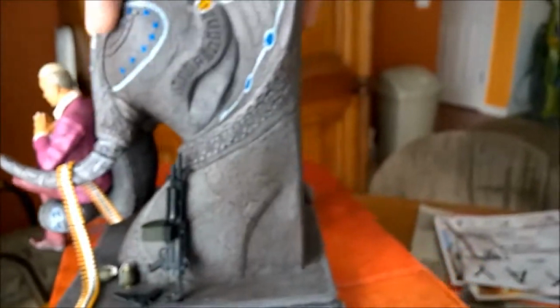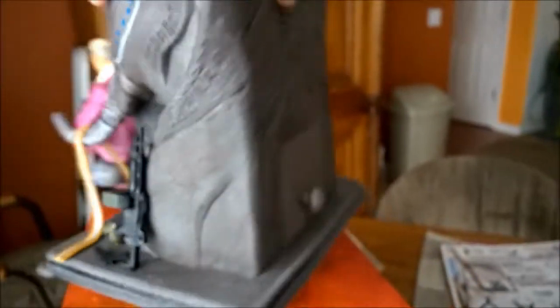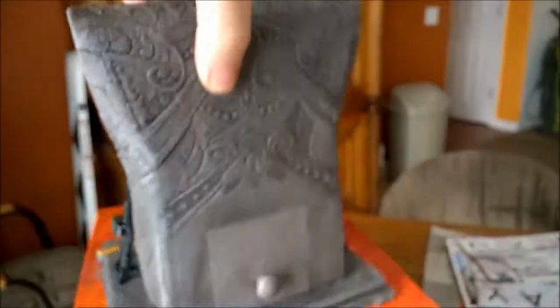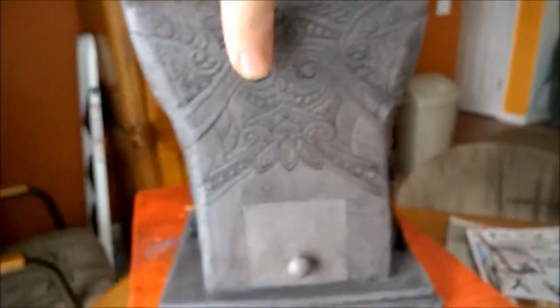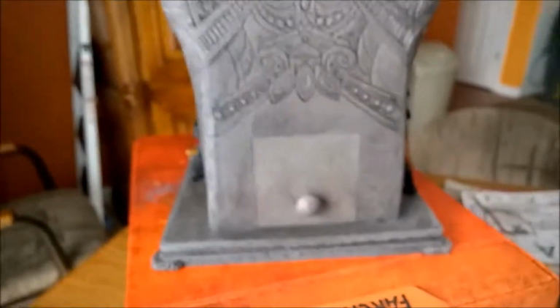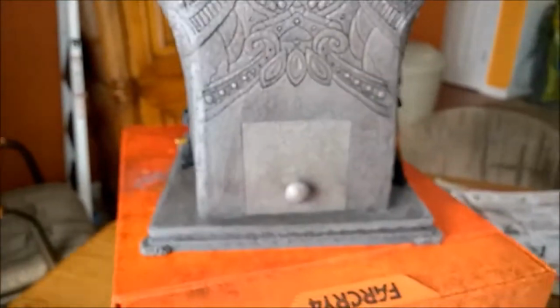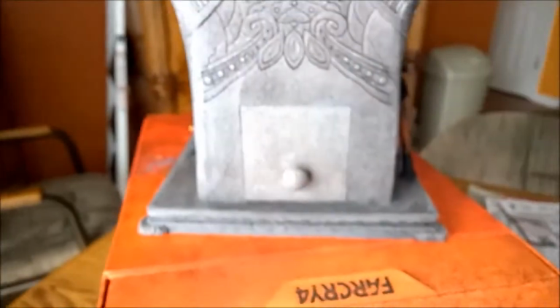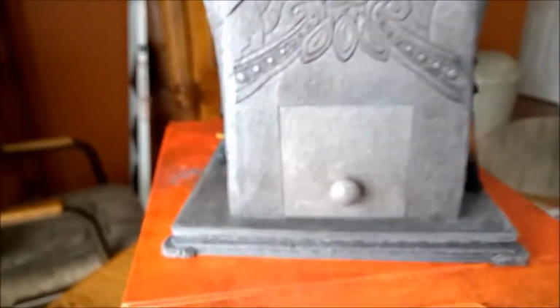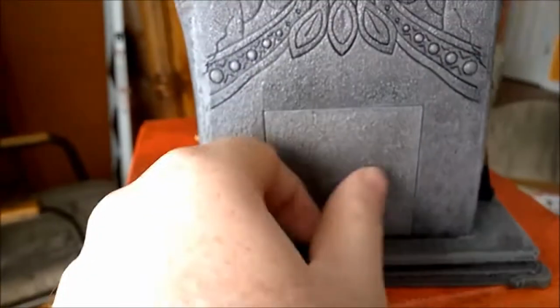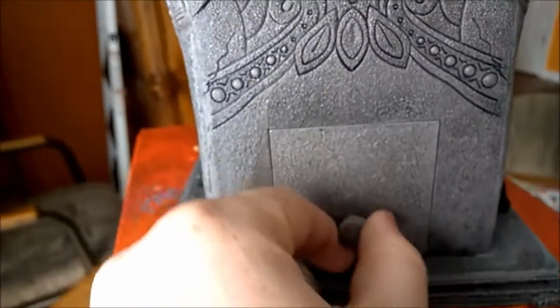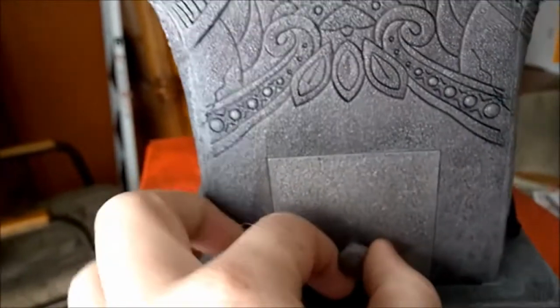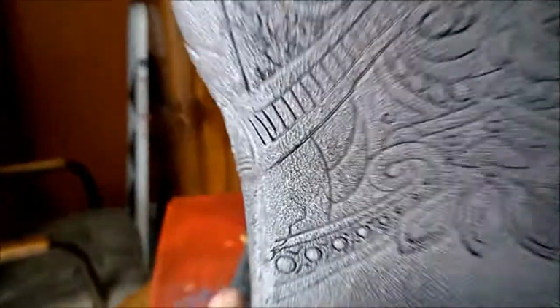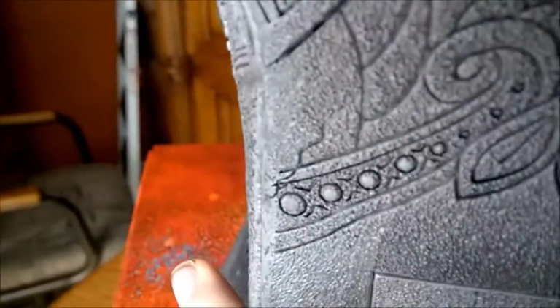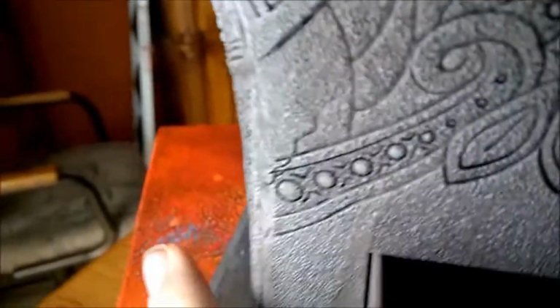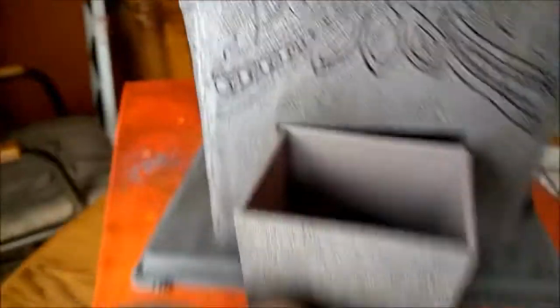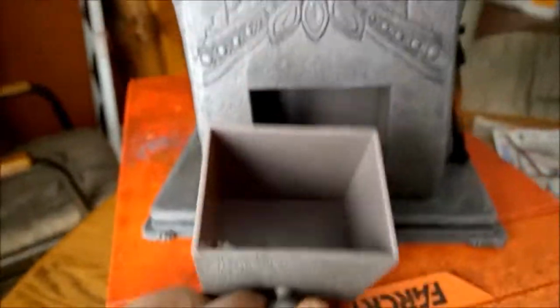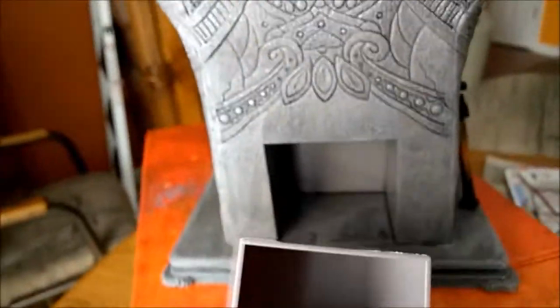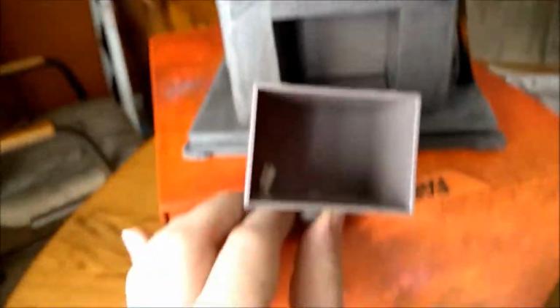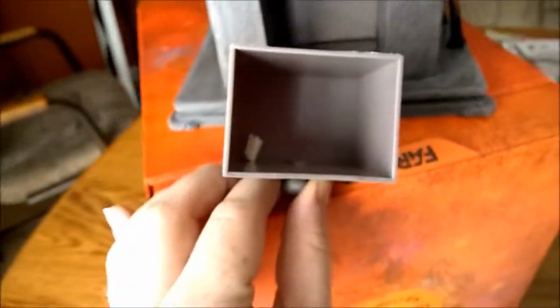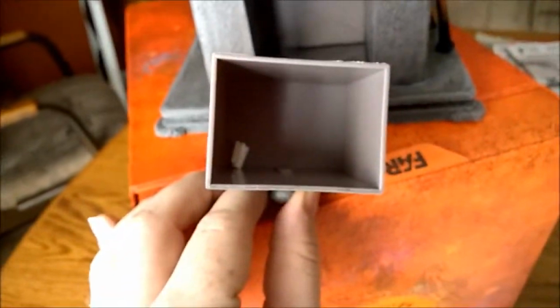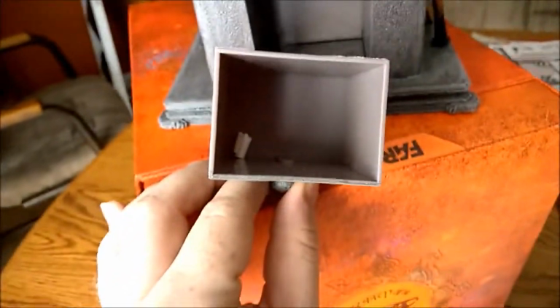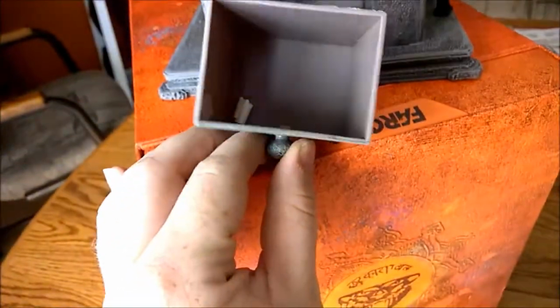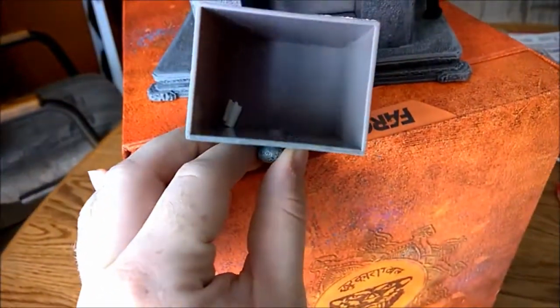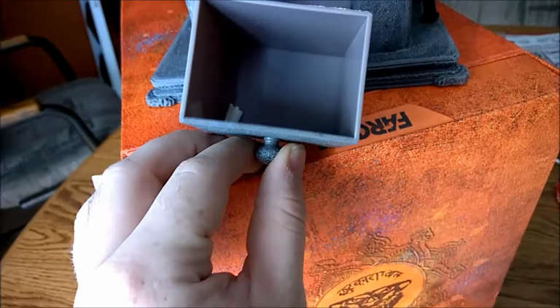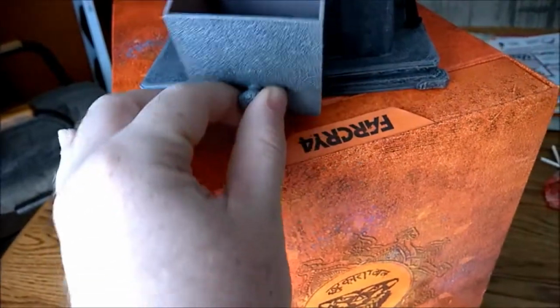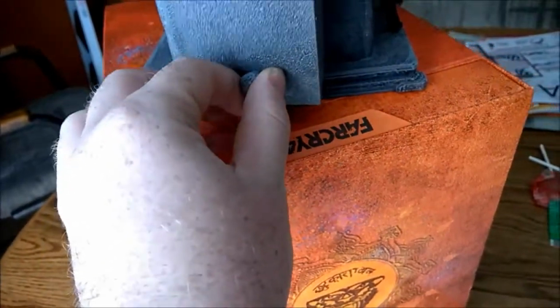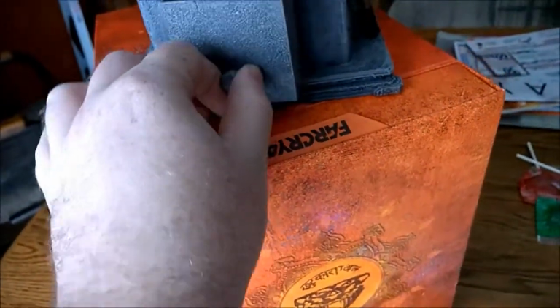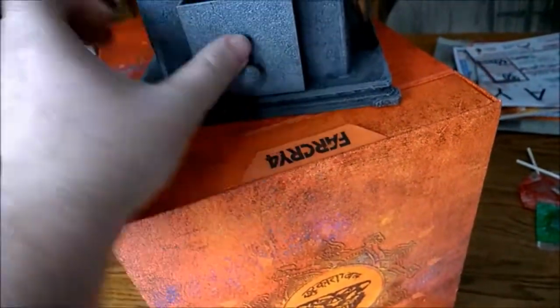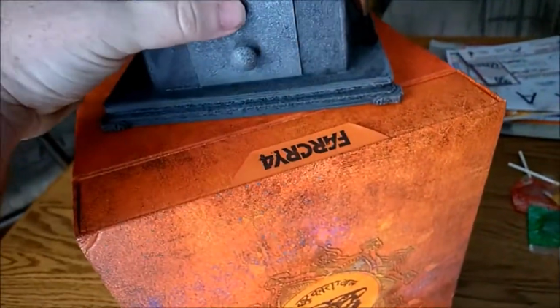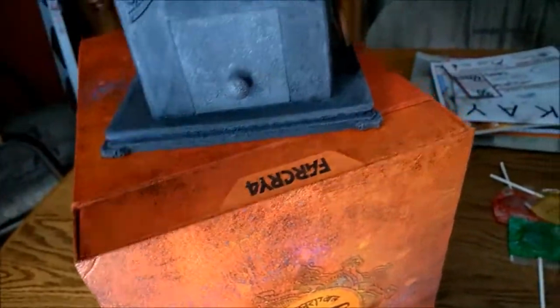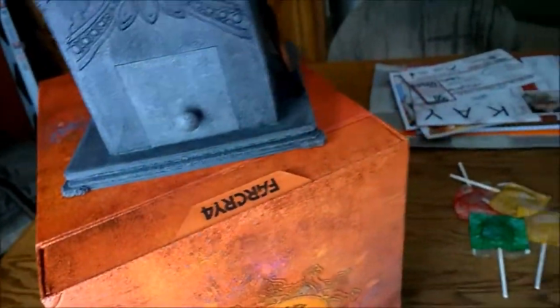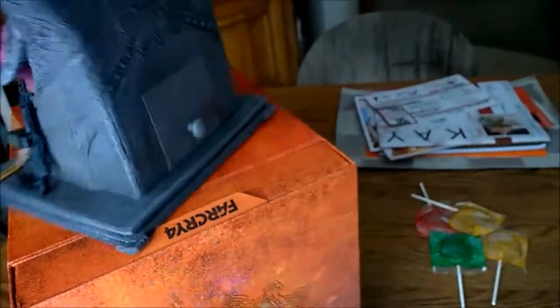On the back it has this little drawer. I'm not sure what it's for — there's nothing in there. I'm not sure what you'd put in there. Maybe your weed stash if you want. I don't know.